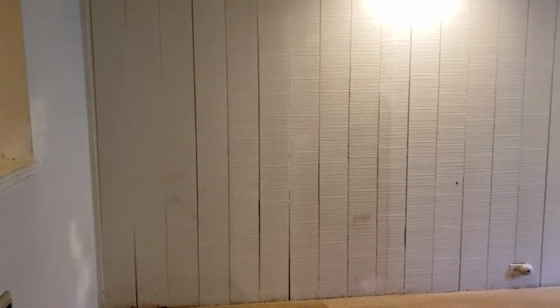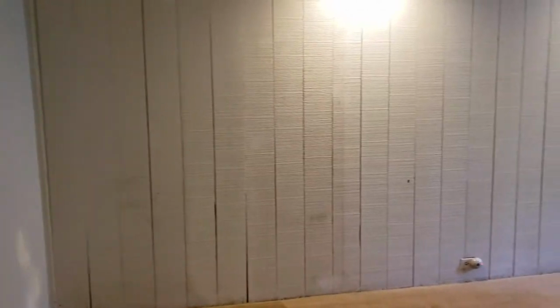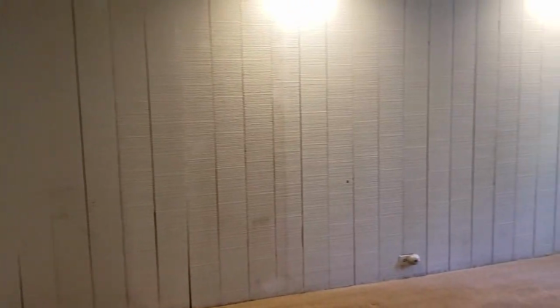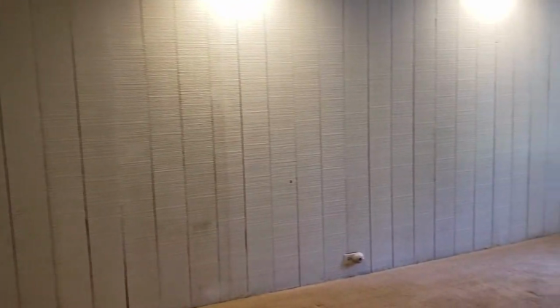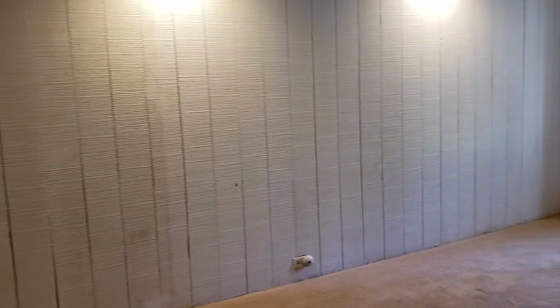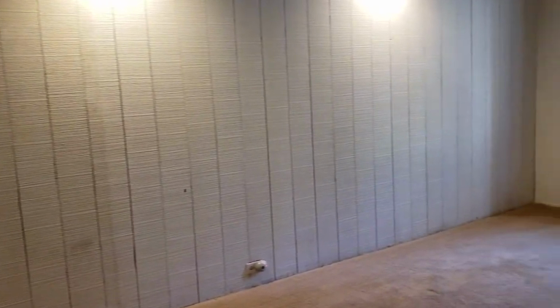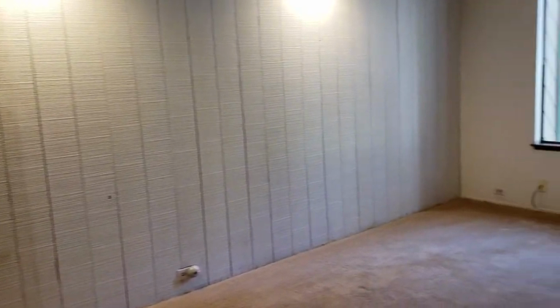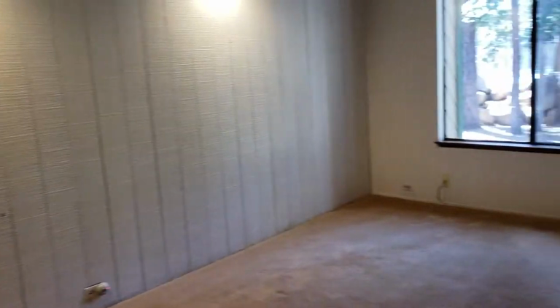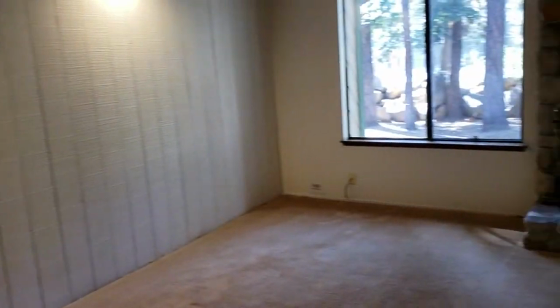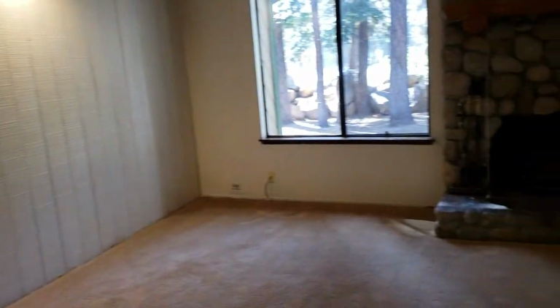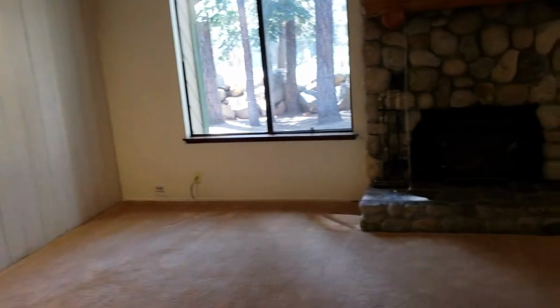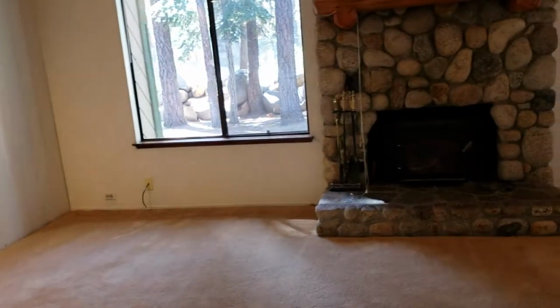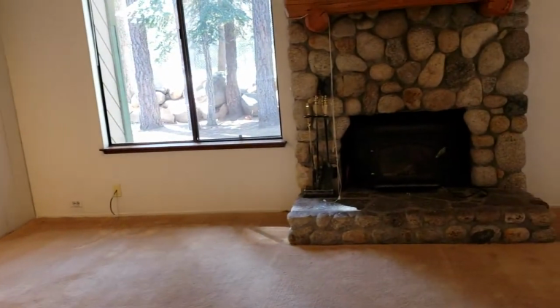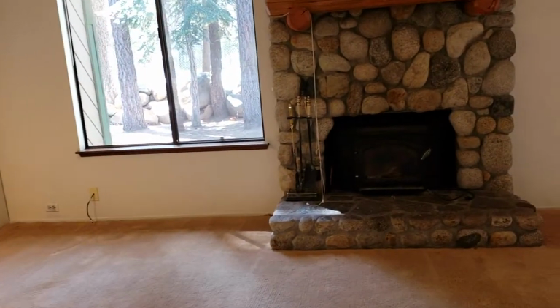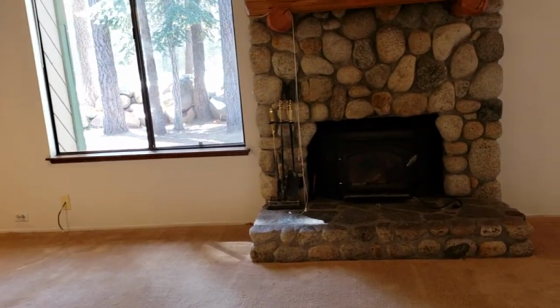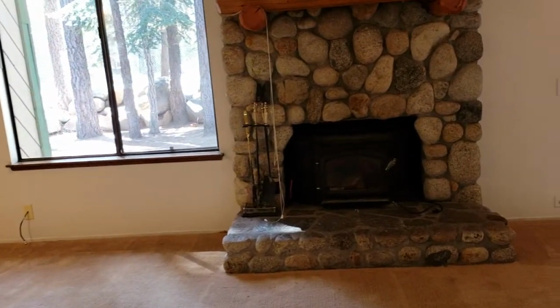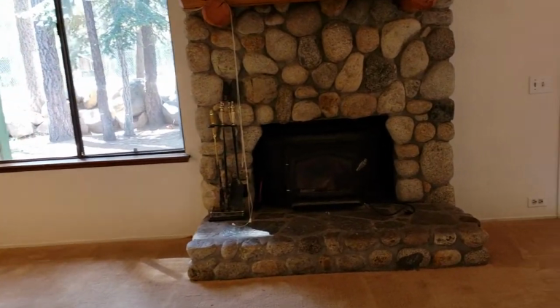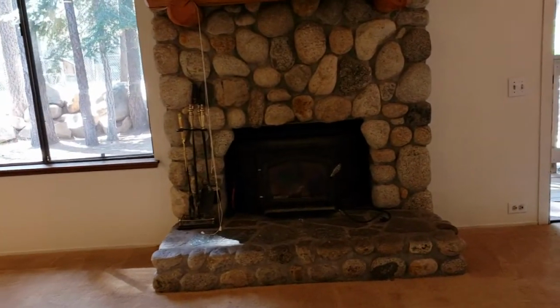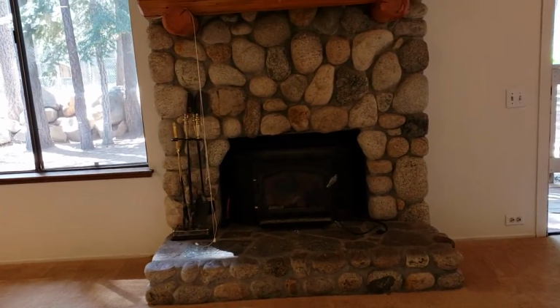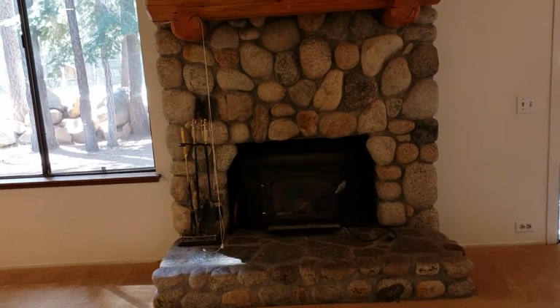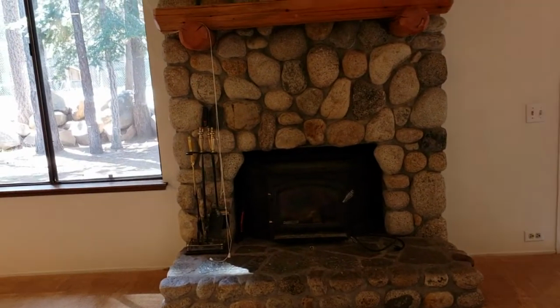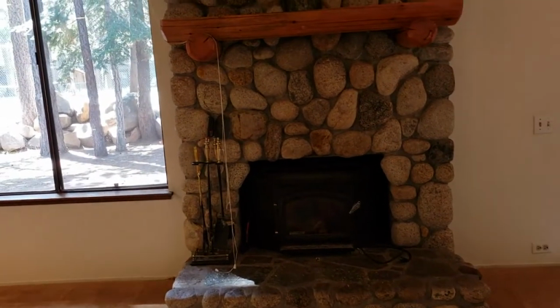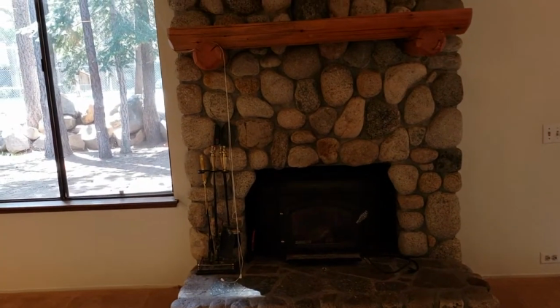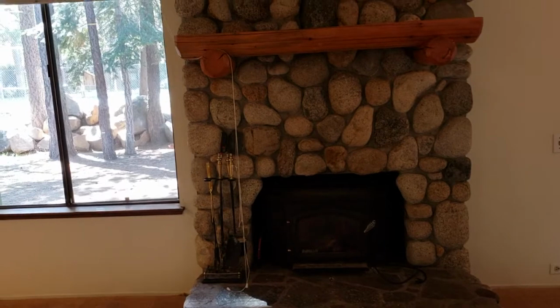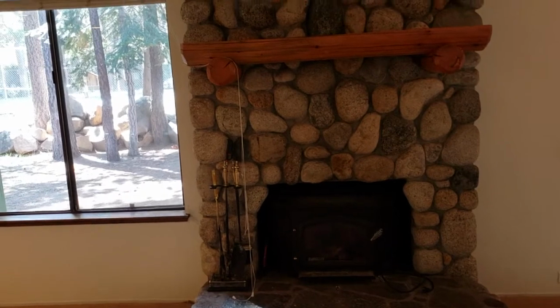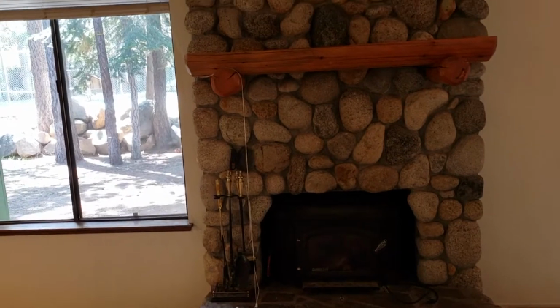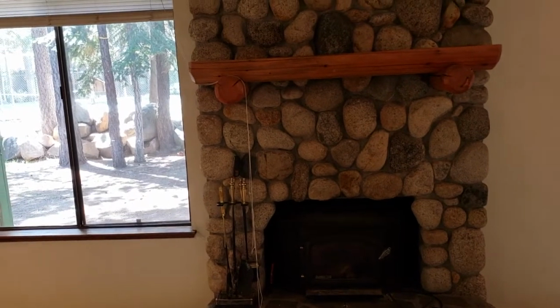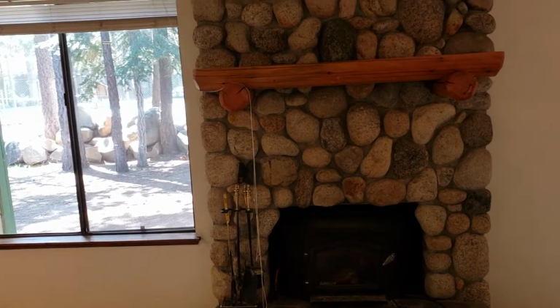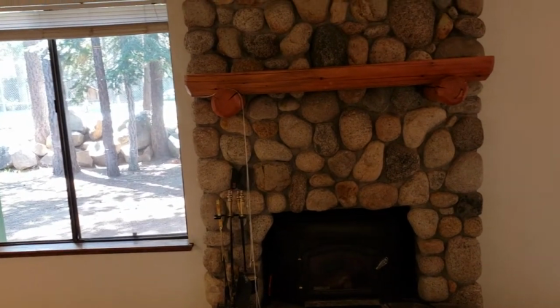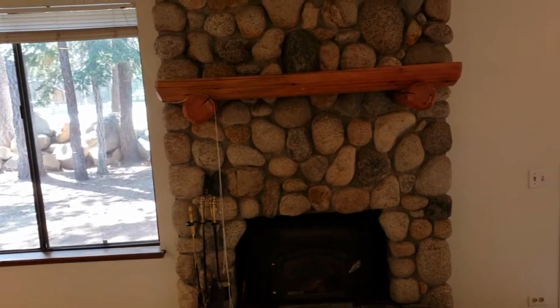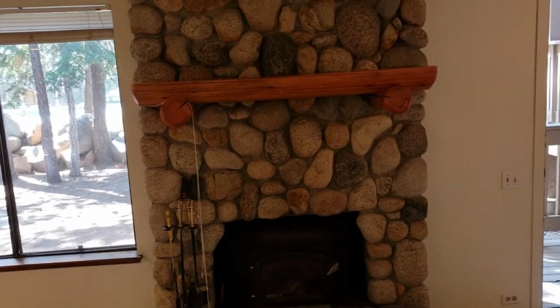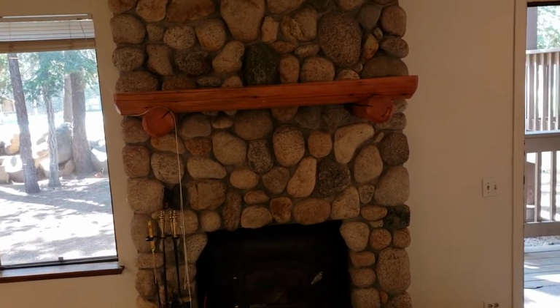It's going to need some paint and a little updating. The fireplace — I love this — the river rock stone going up, but there's a good chance that fireplace is not compliant.